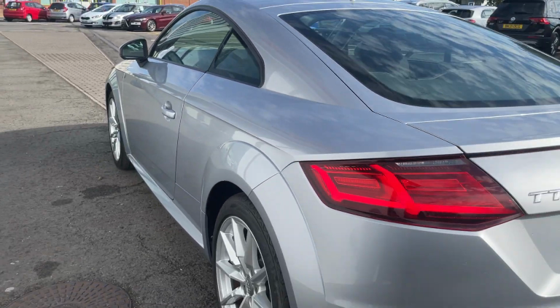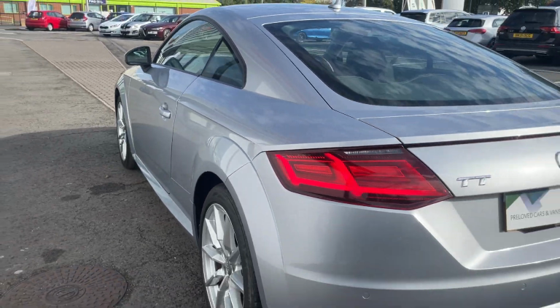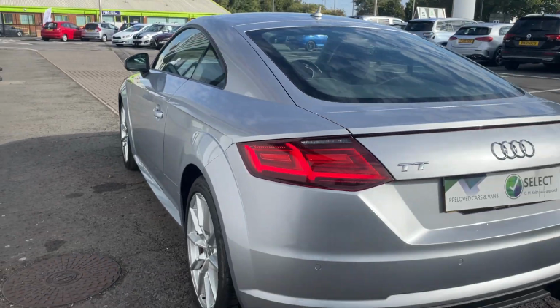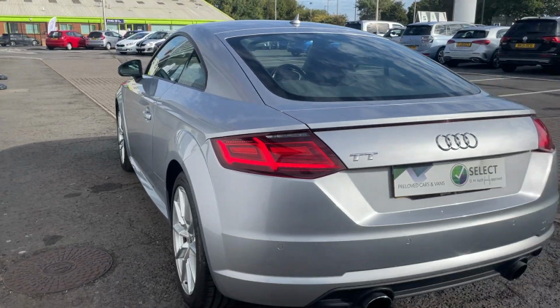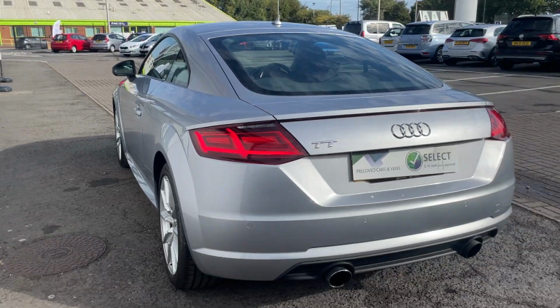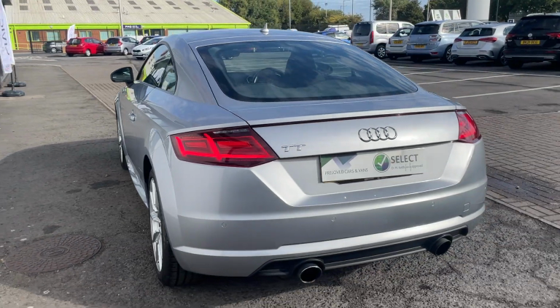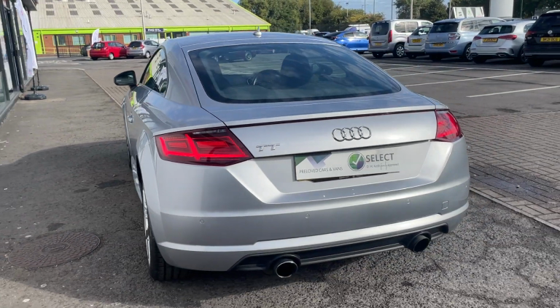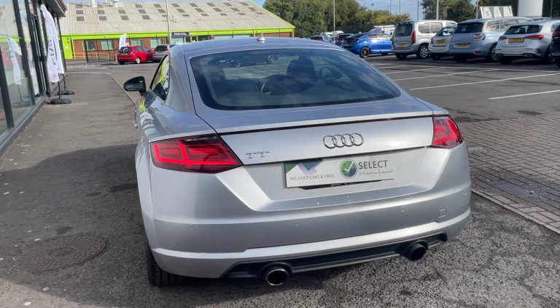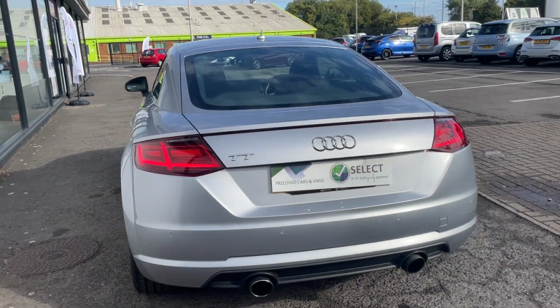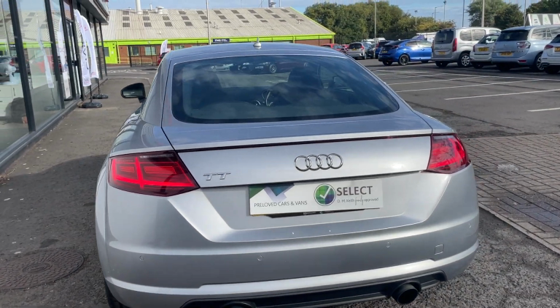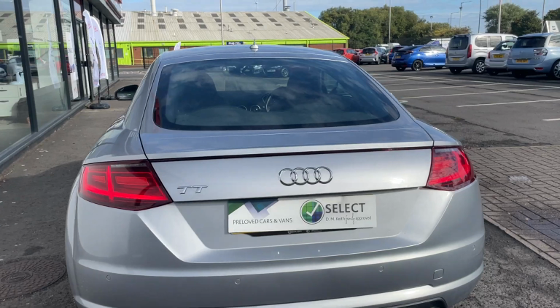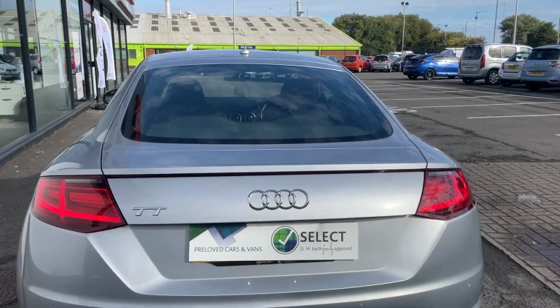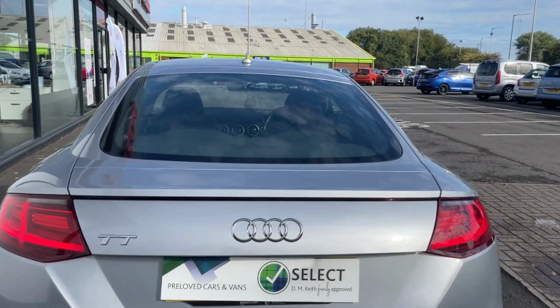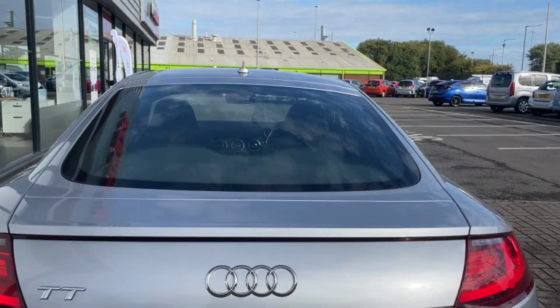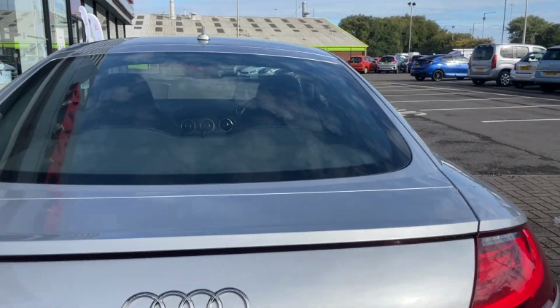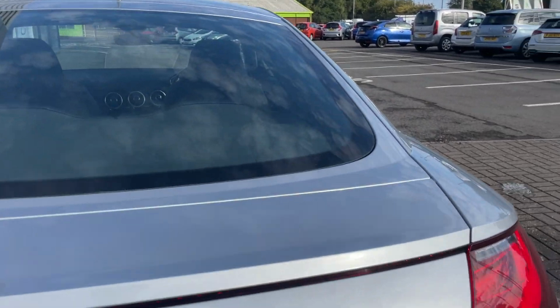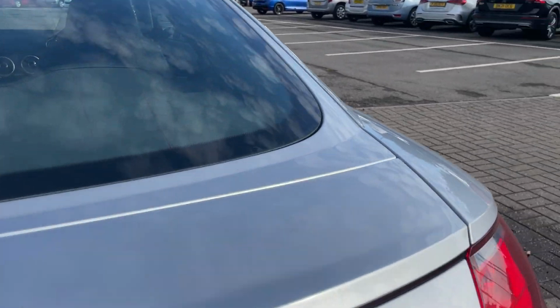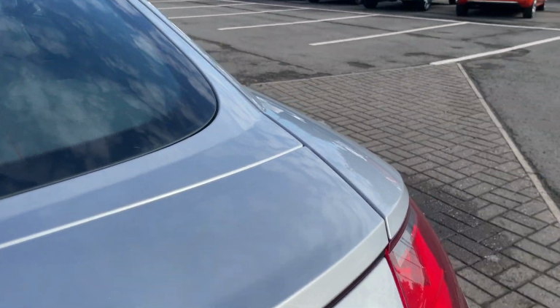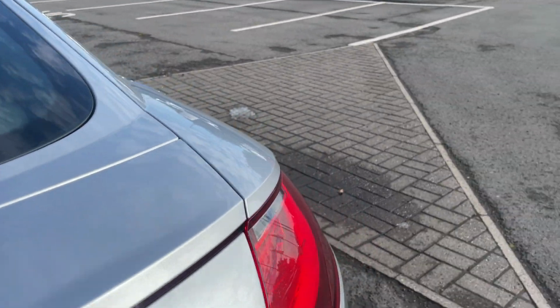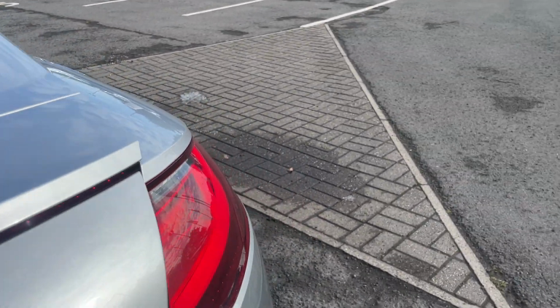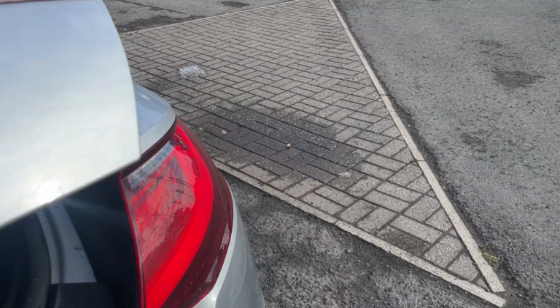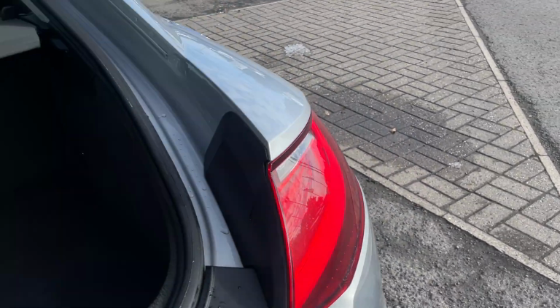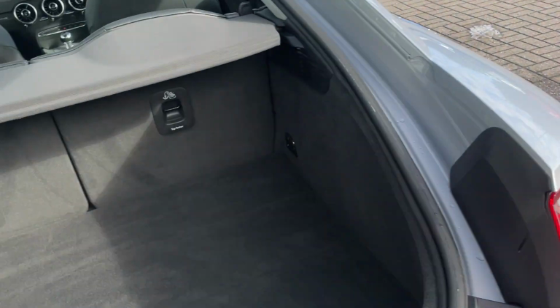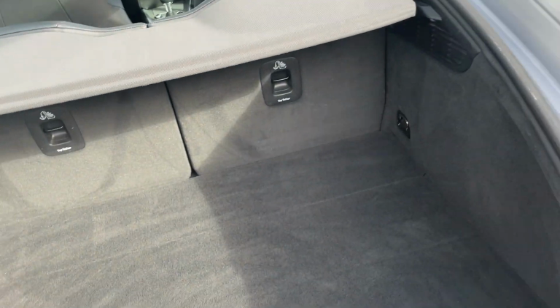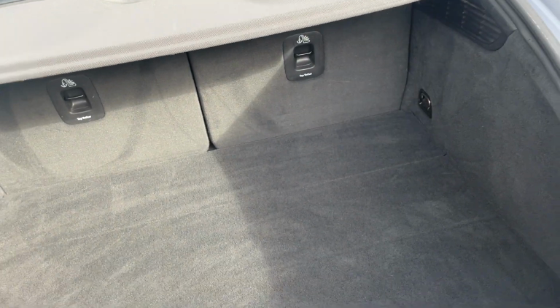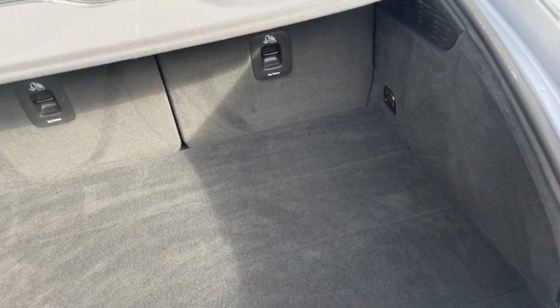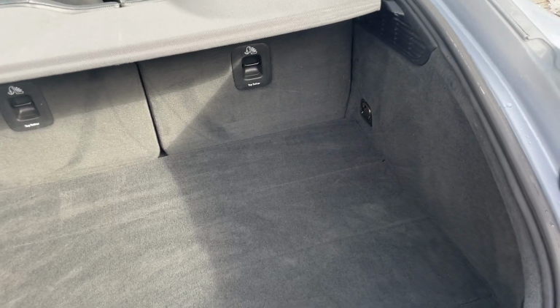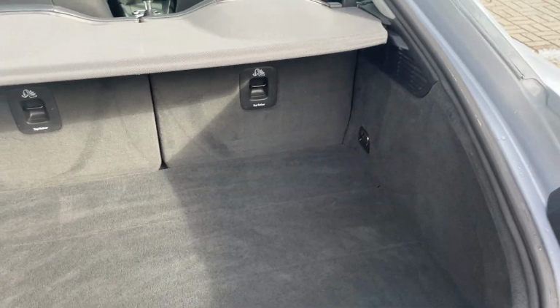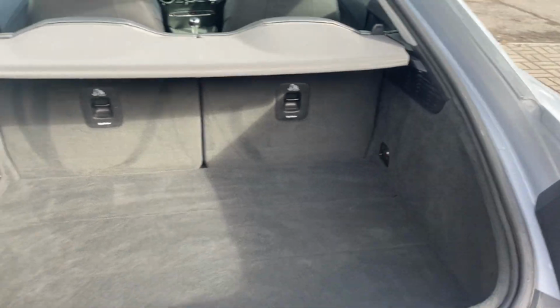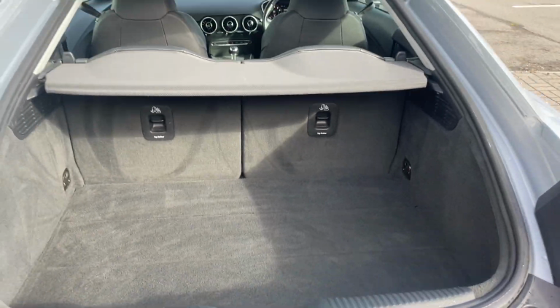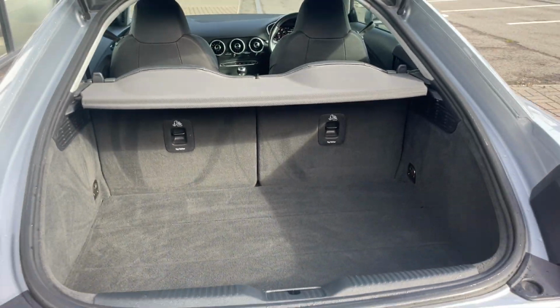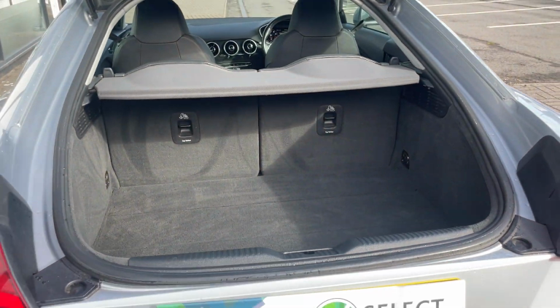This car has only had one owner and it's just done short of 24,000 miles. As you can see this car has a large amount of boot space.